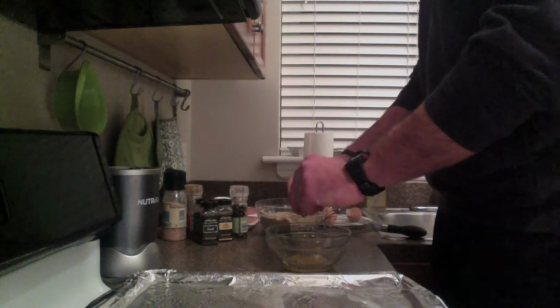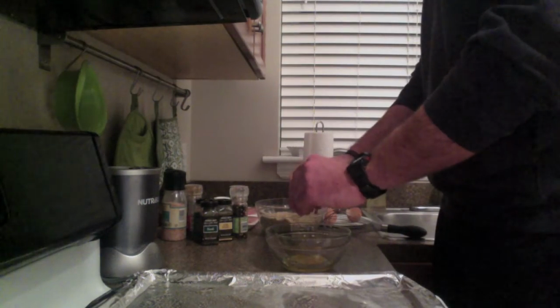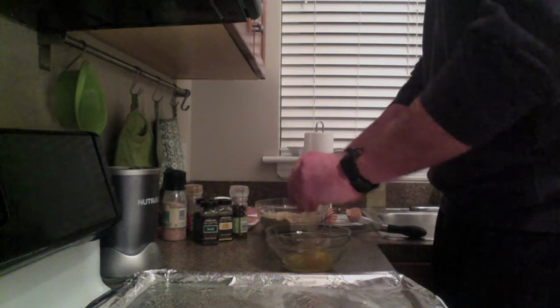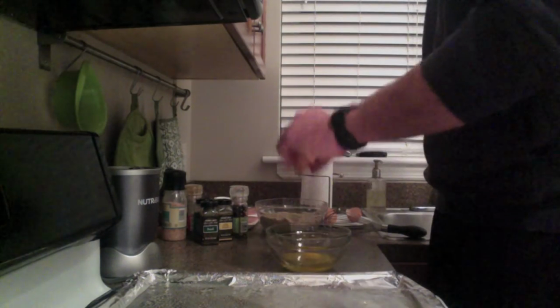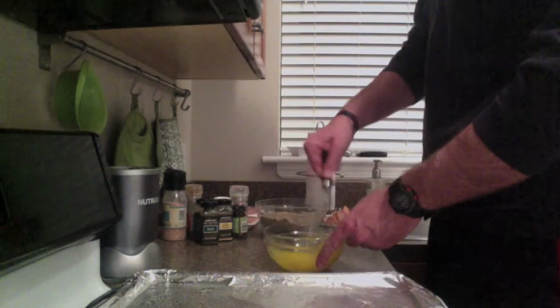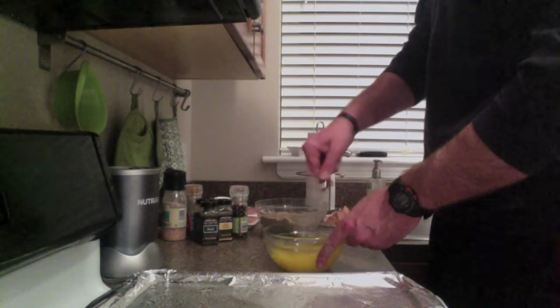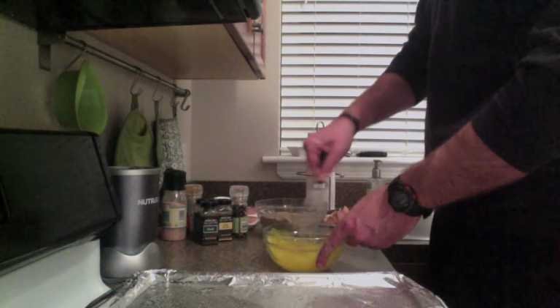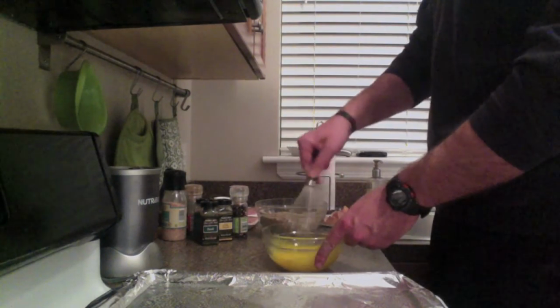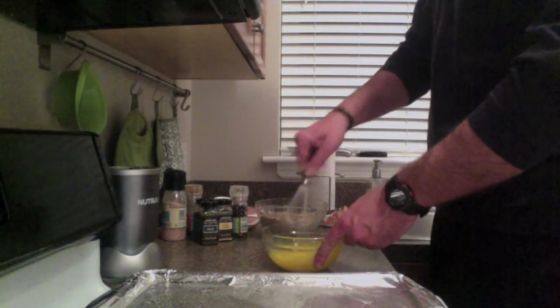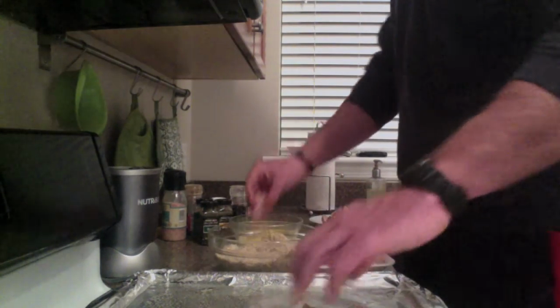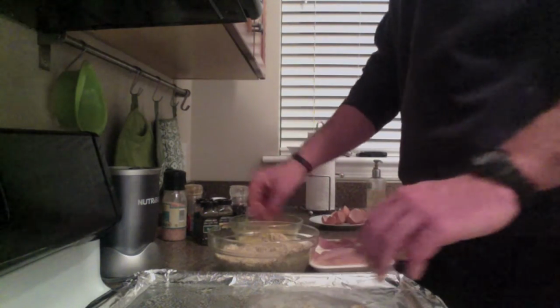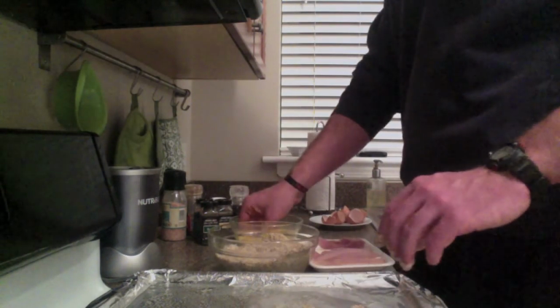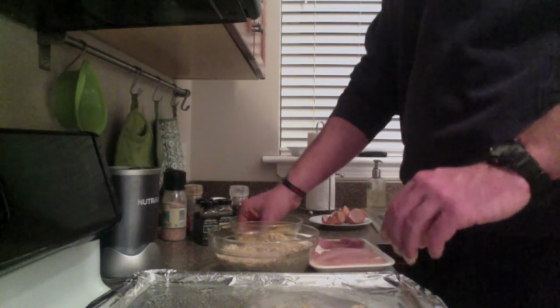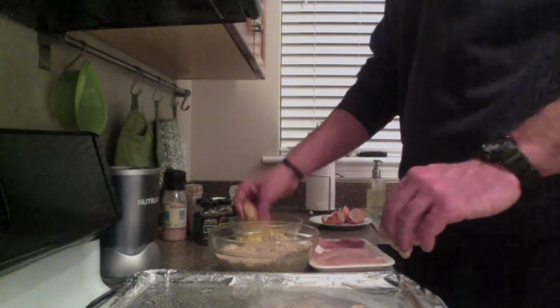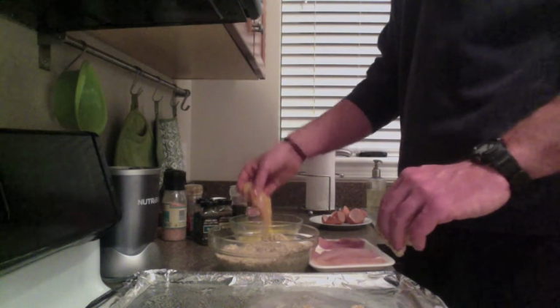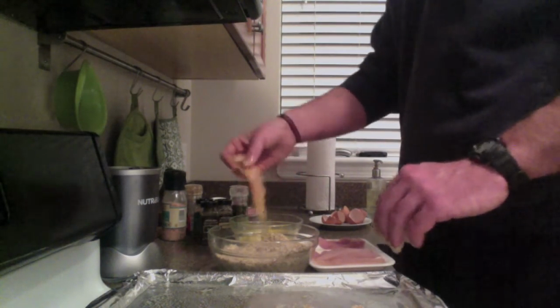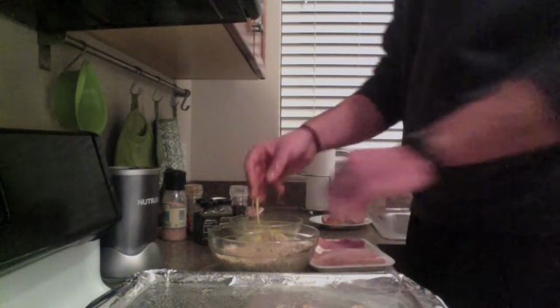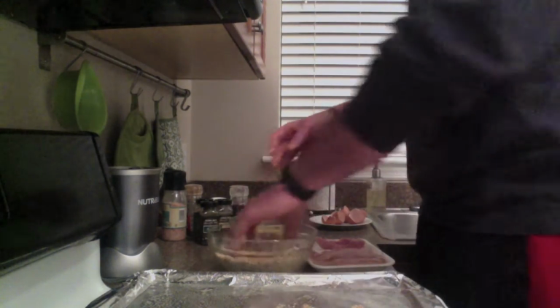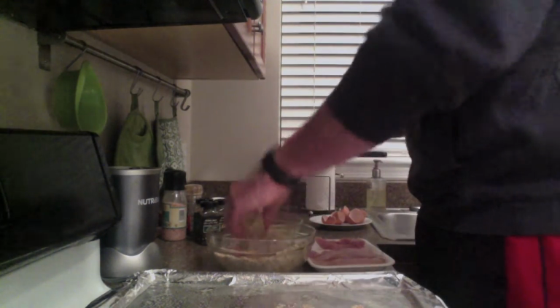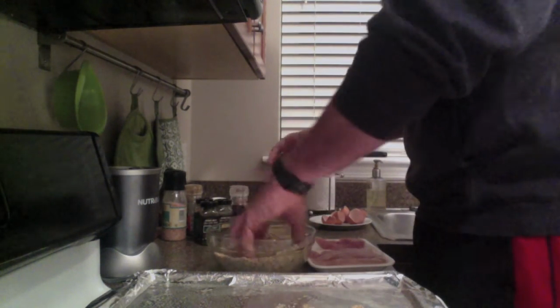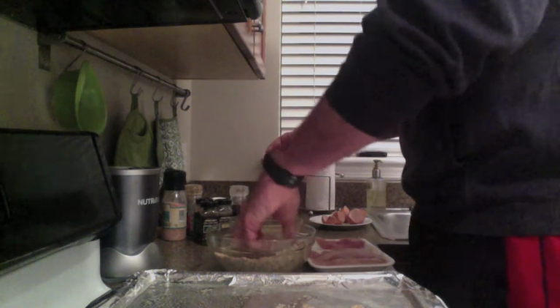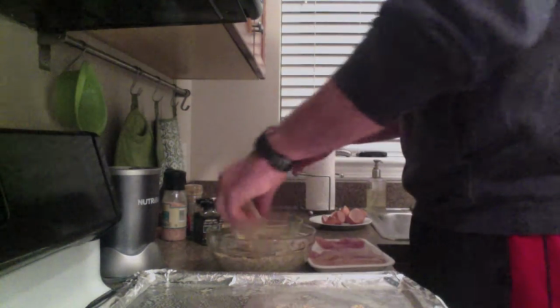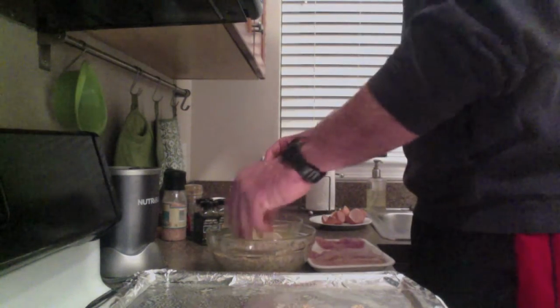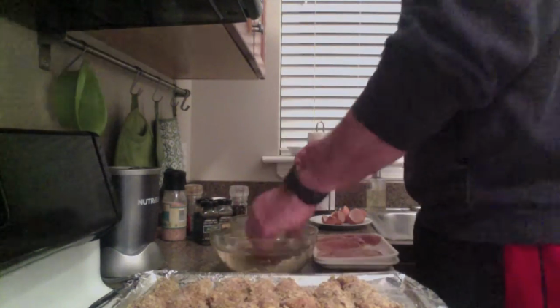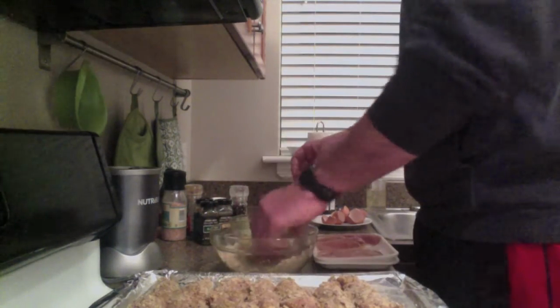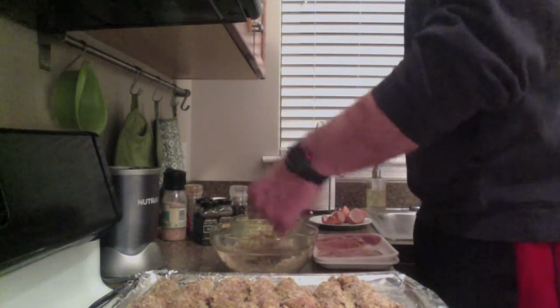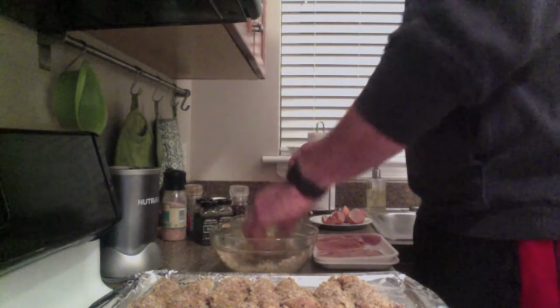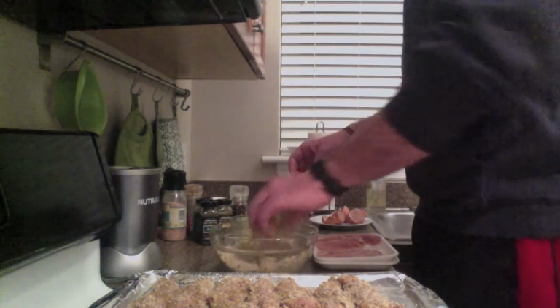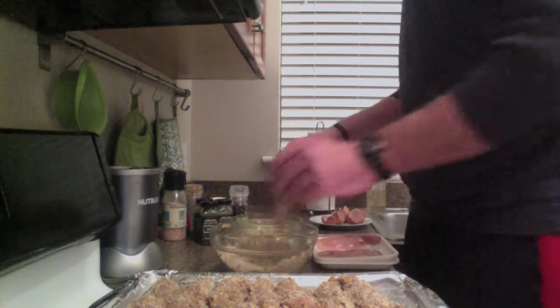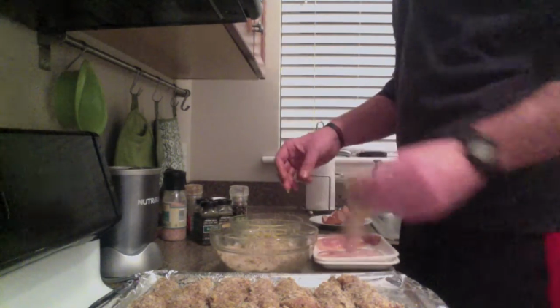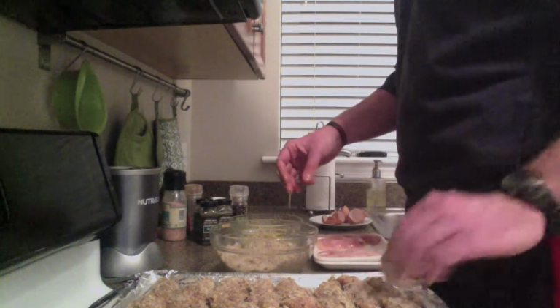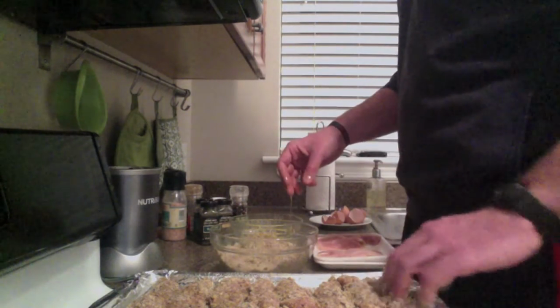Crack your eggs and whisk them up, and then we put it all together. You dip your chicken in the egg wash, coat it in the spiced almond meal, and arrange on a baking sheet in a single layer. Pop it all in the oven at 400 degrees for 30 minutes.